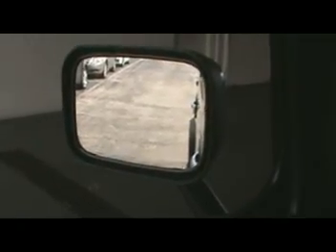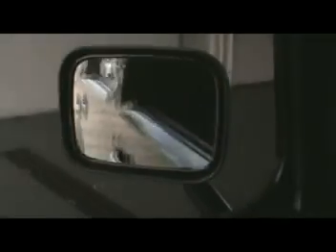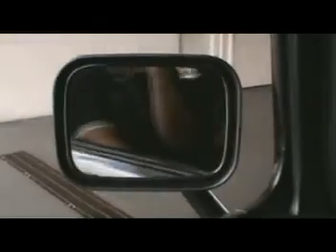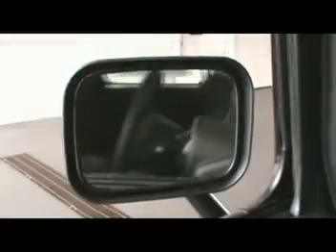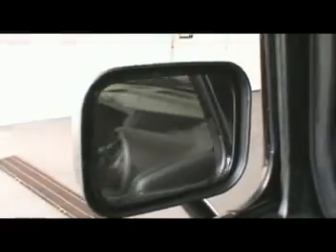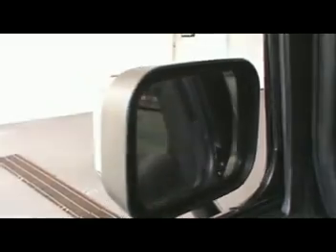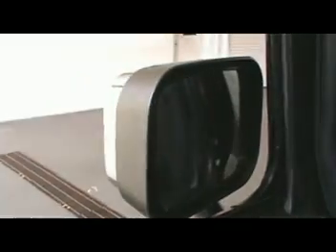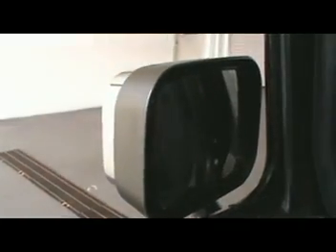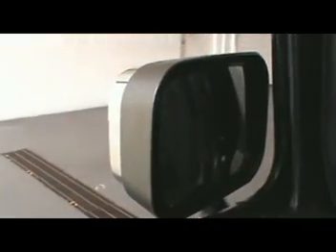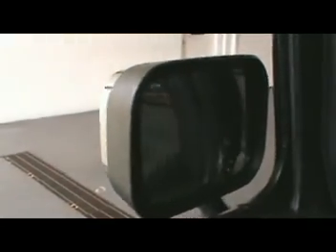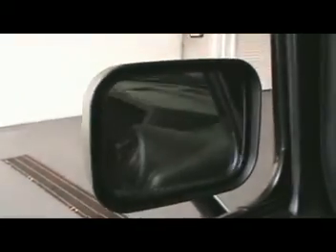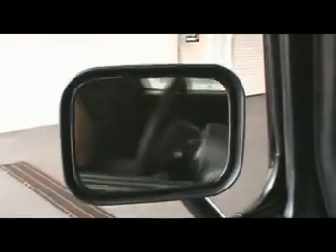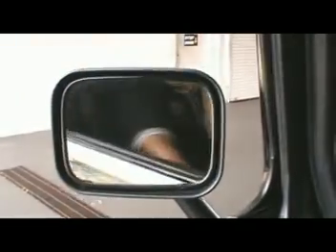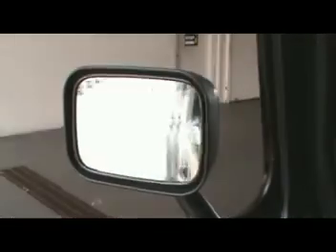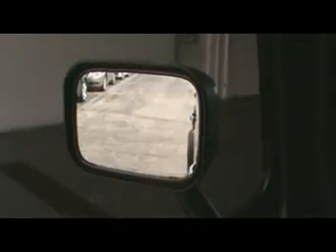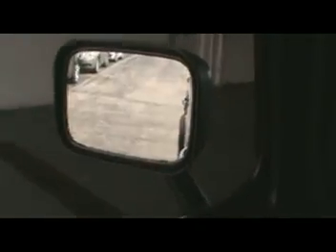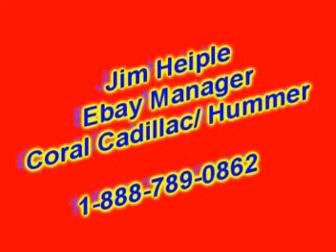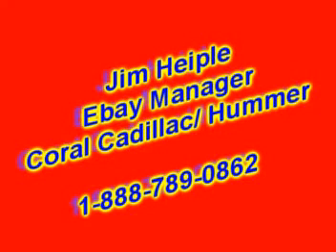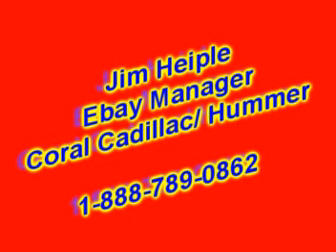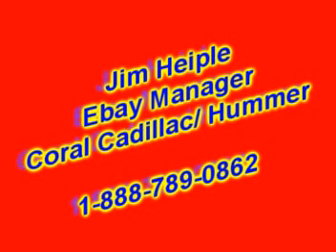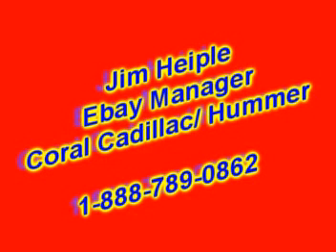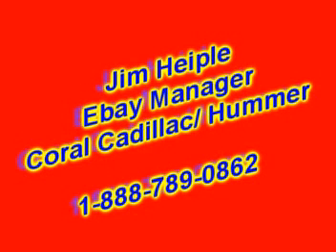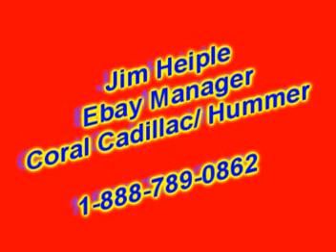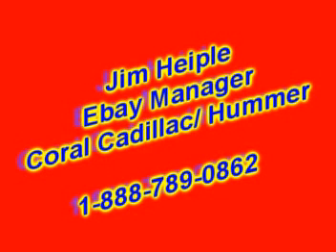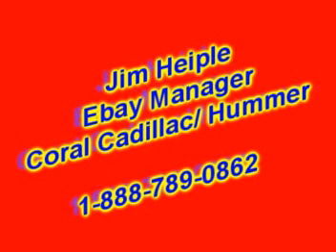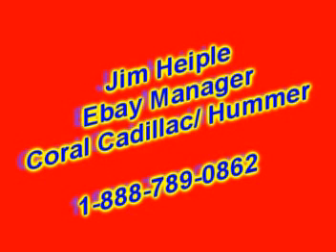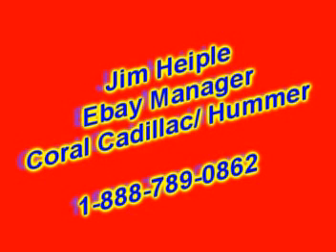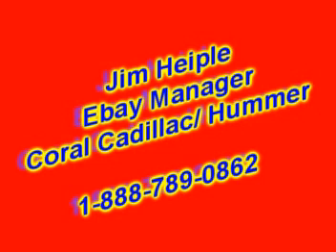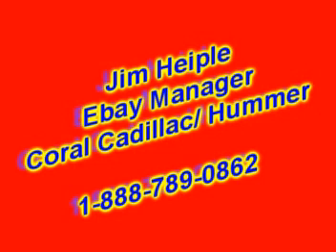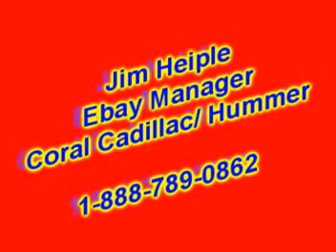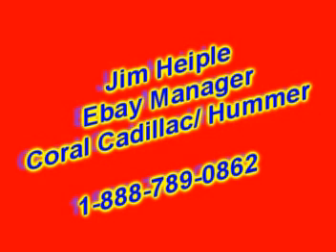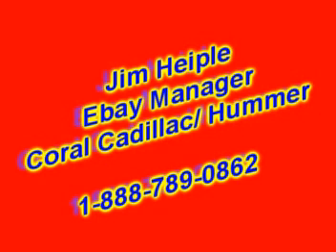Power heated and folding mirrors. Heated seats. Please call your eBay manager Jim Heupel at 1-888-789-0862 today.